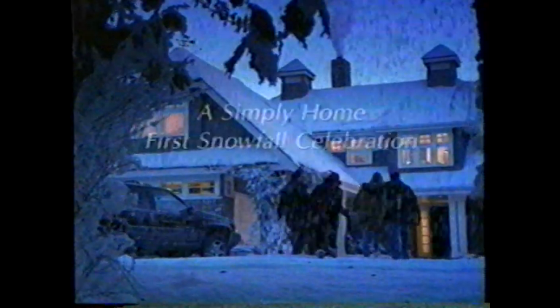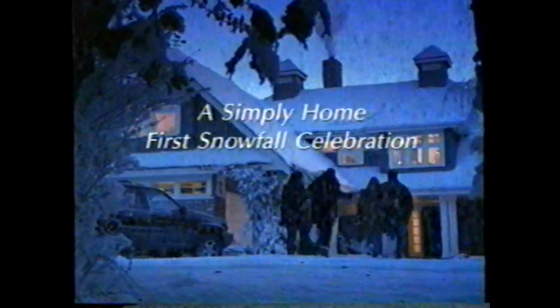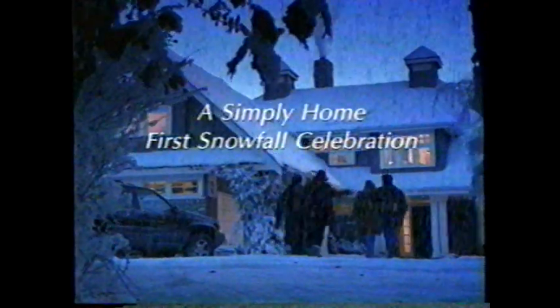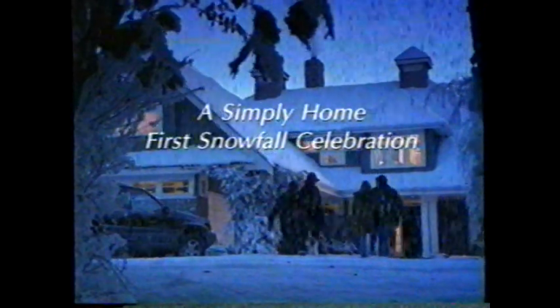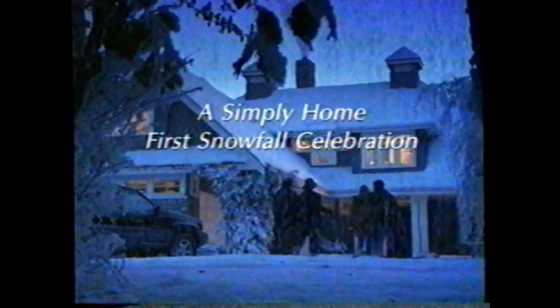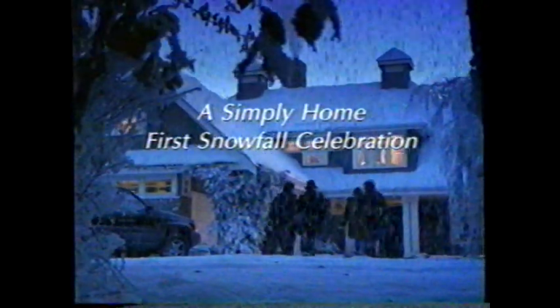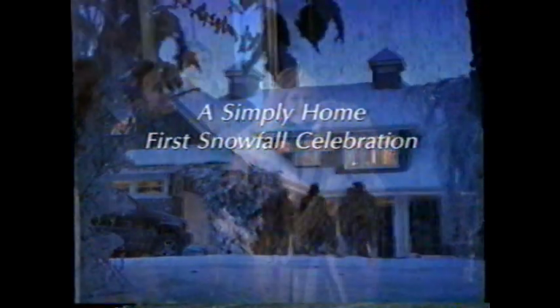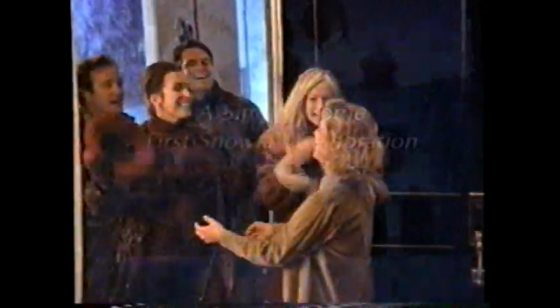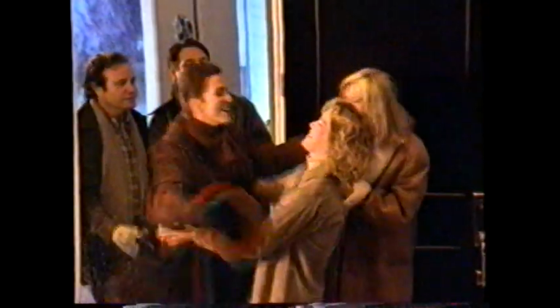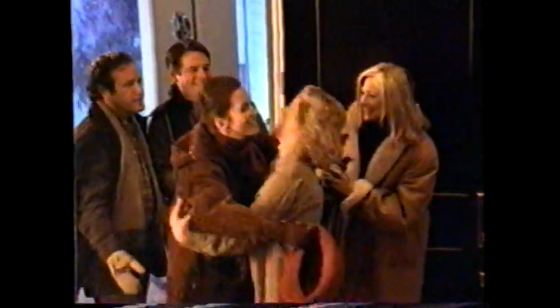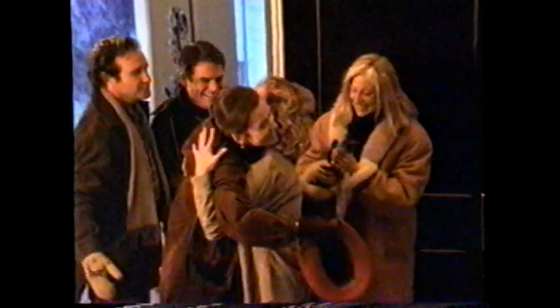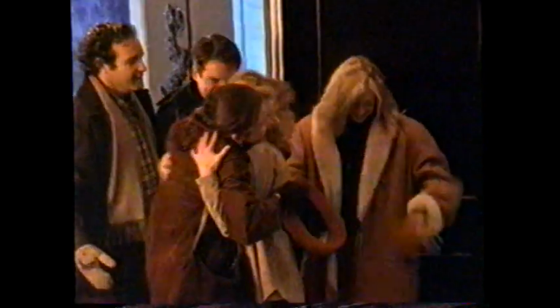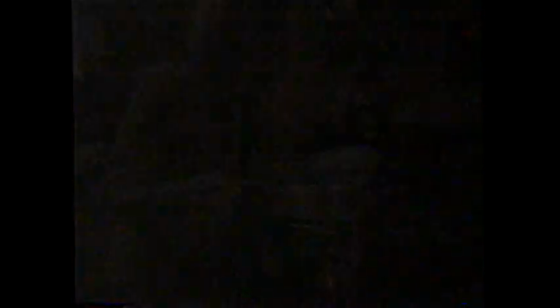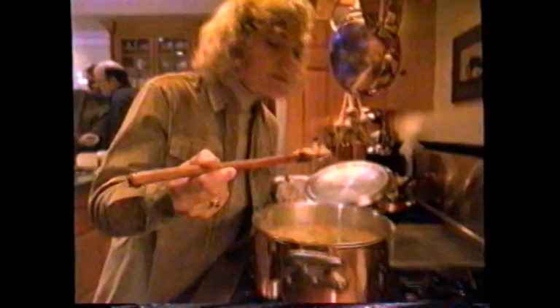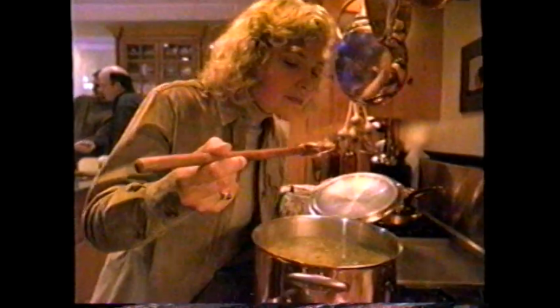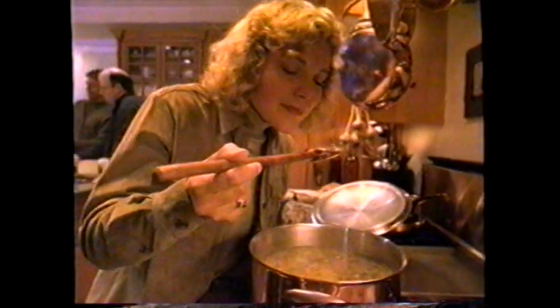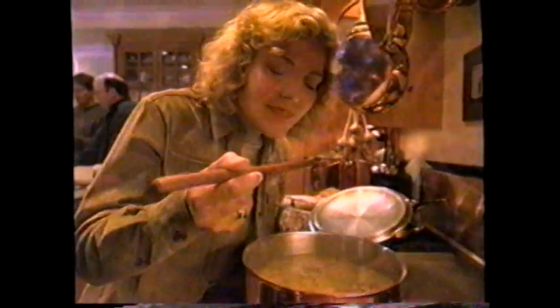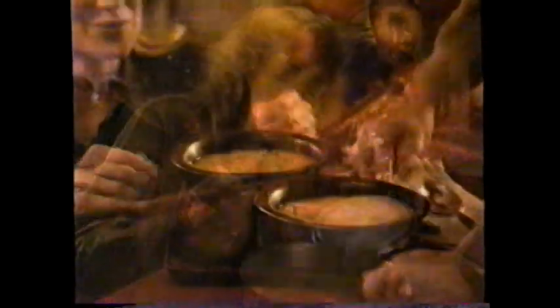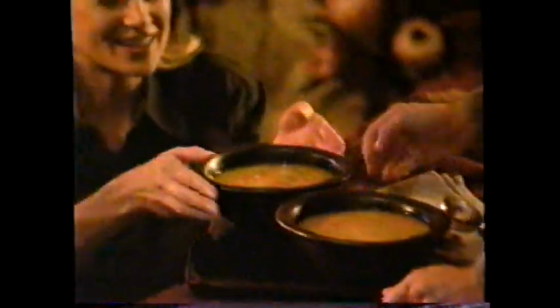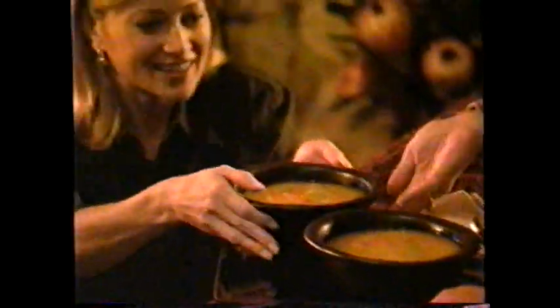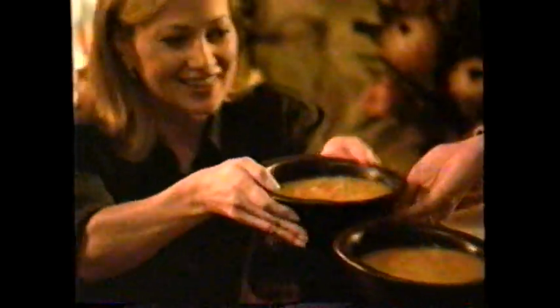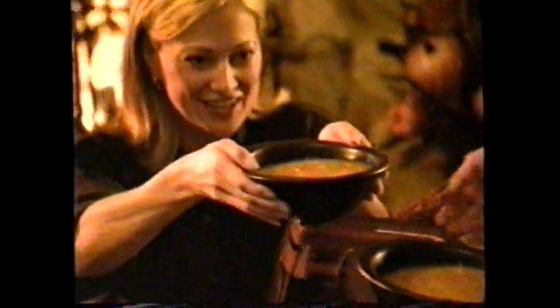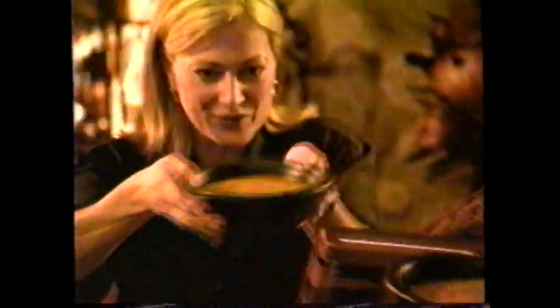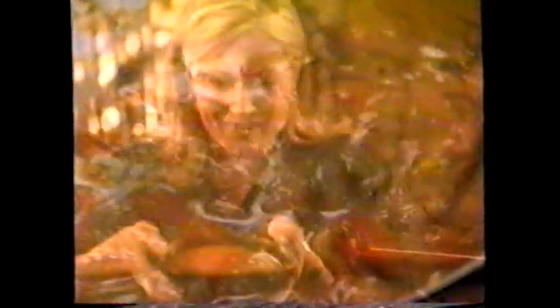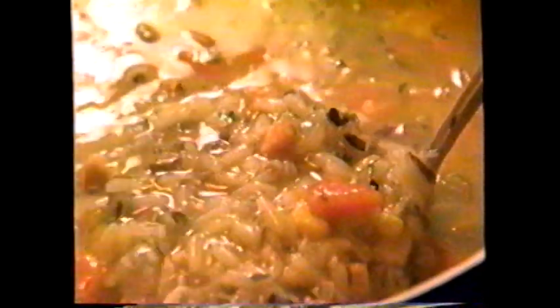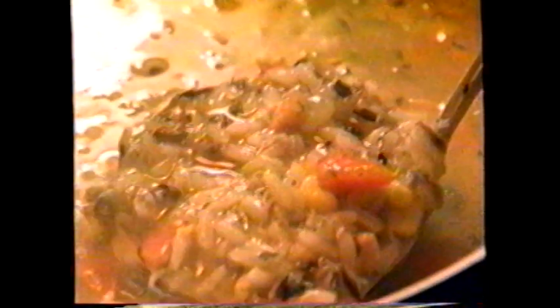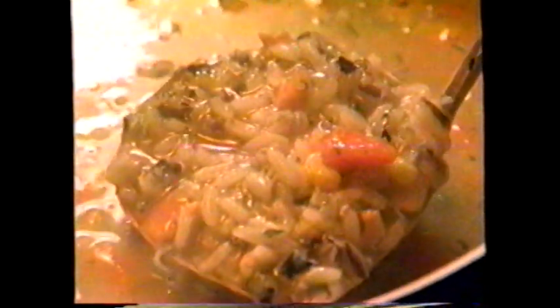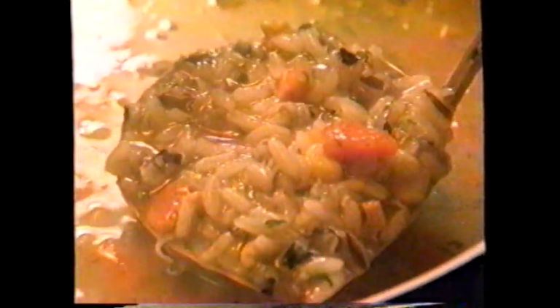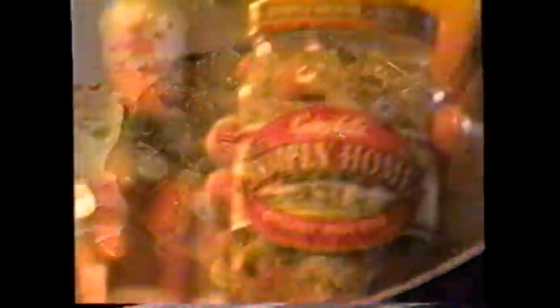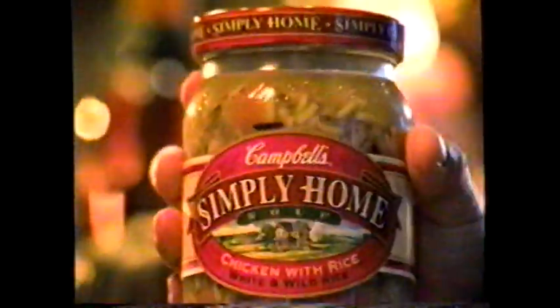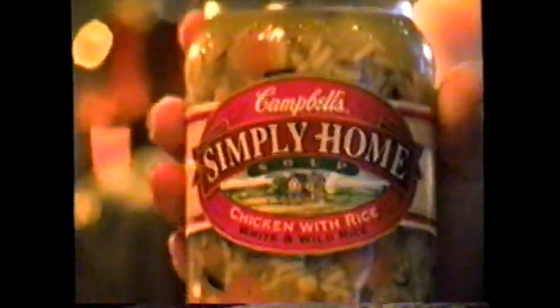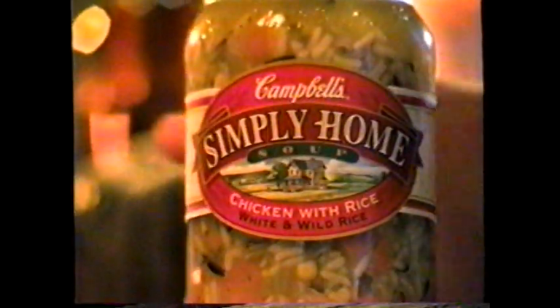The first snowfall is a sign to call old friends and celebrate the season with something new. Chicken soup, the way it was meant to be made. Introducing Simply Home.